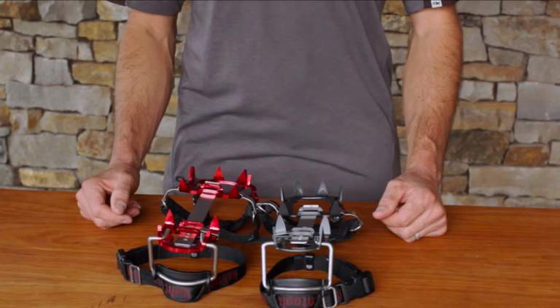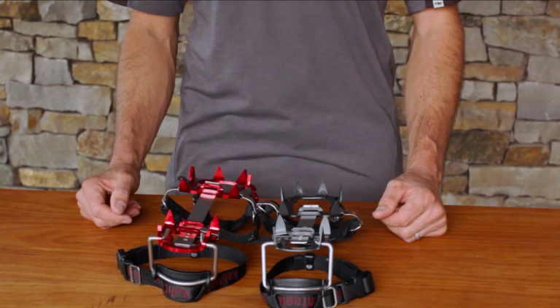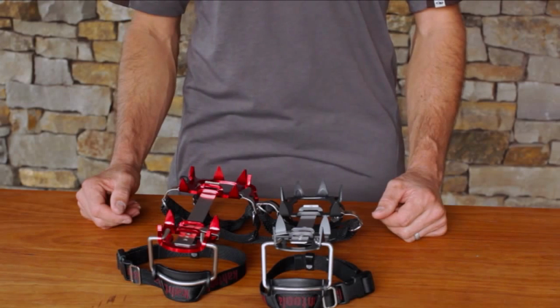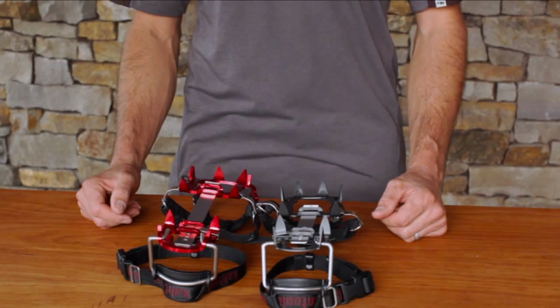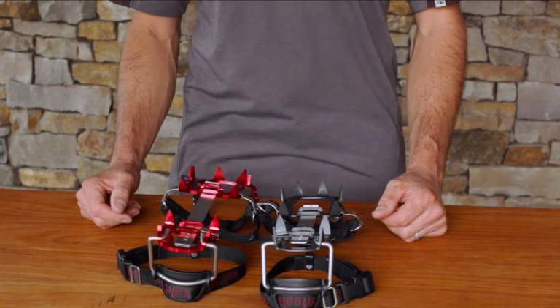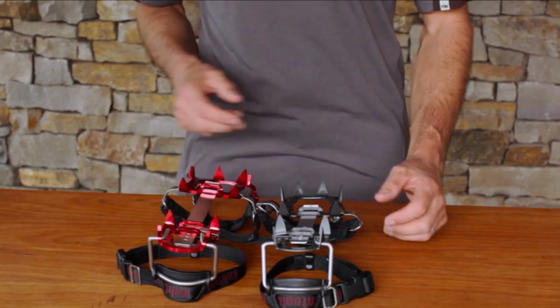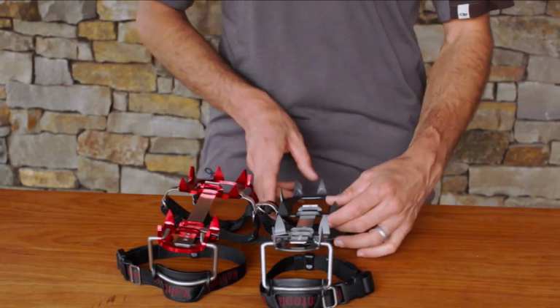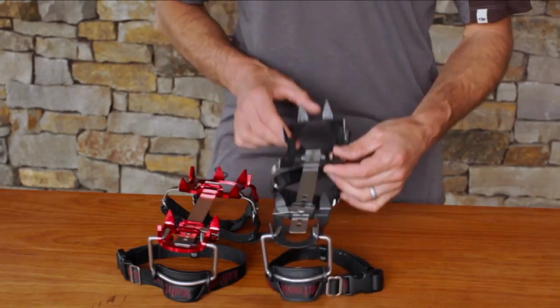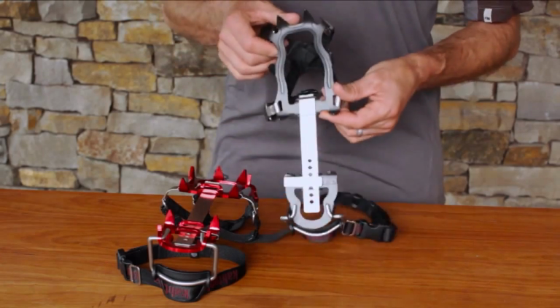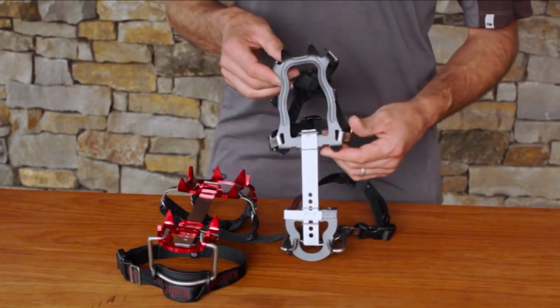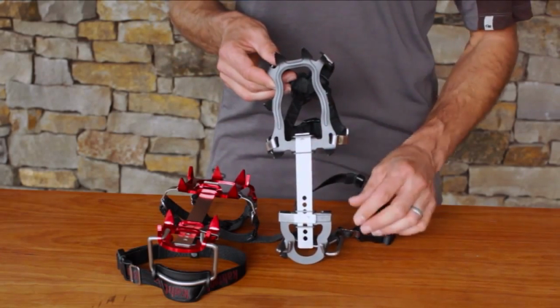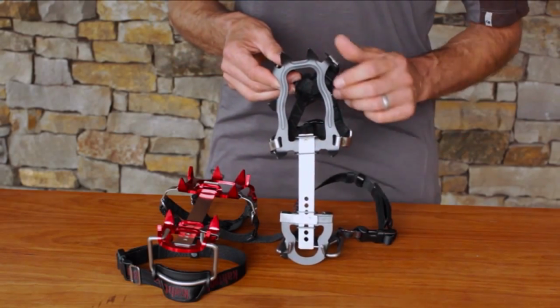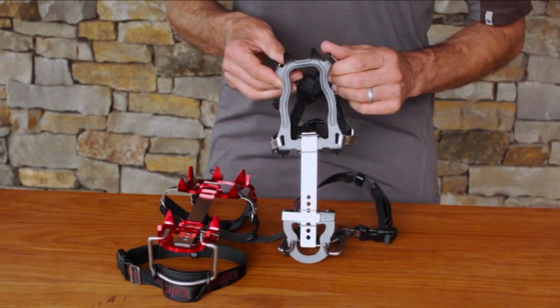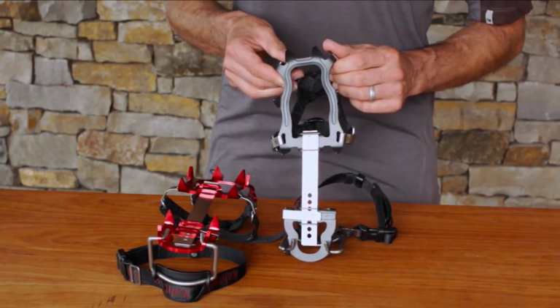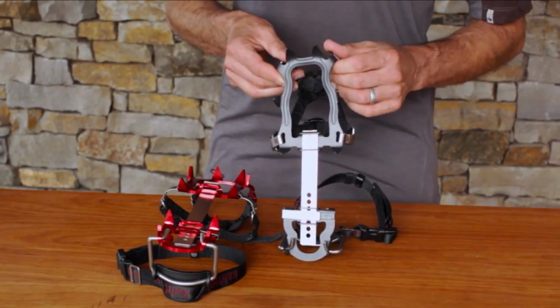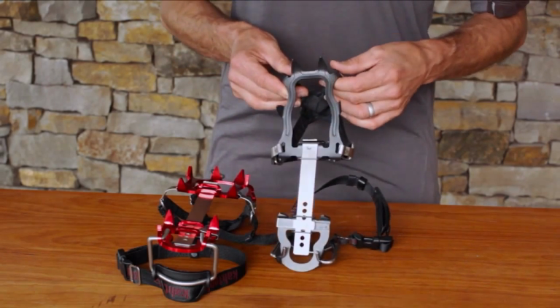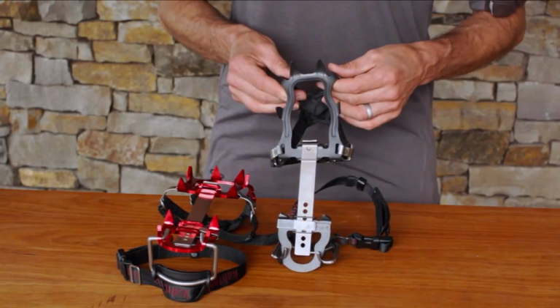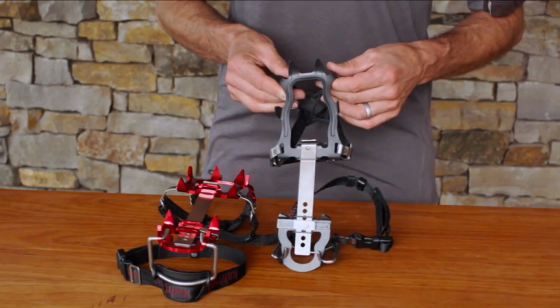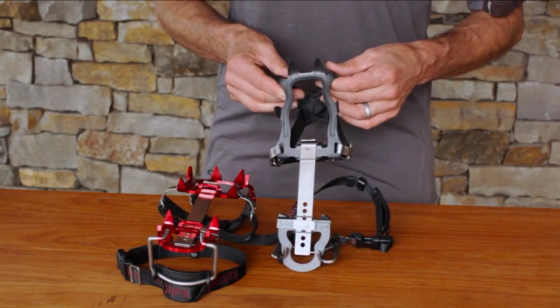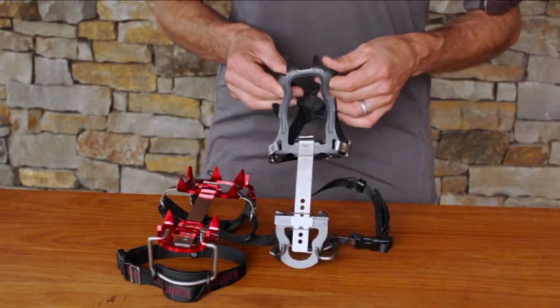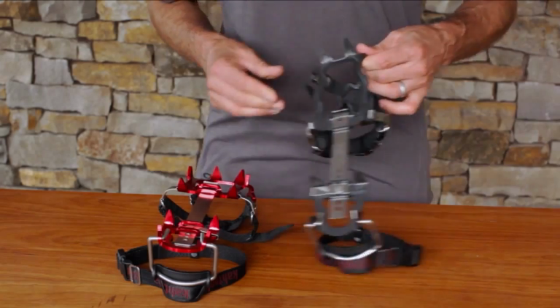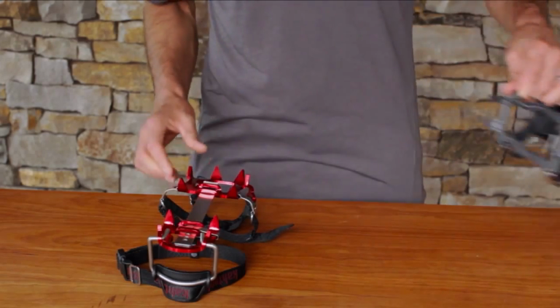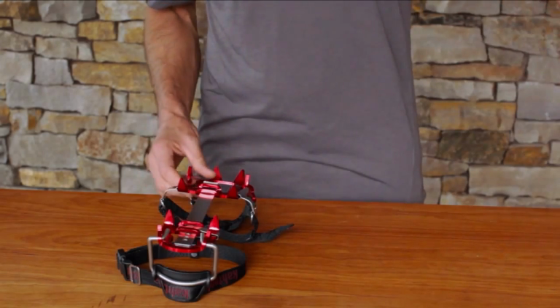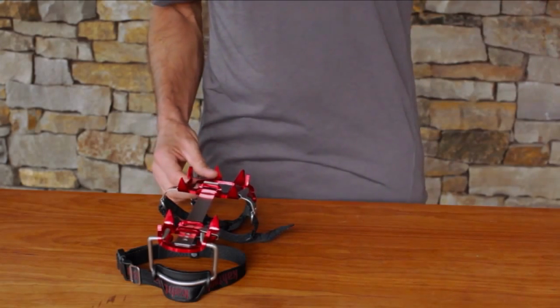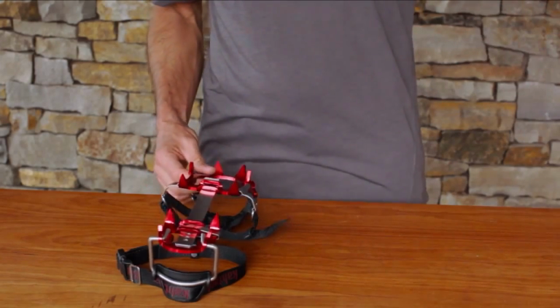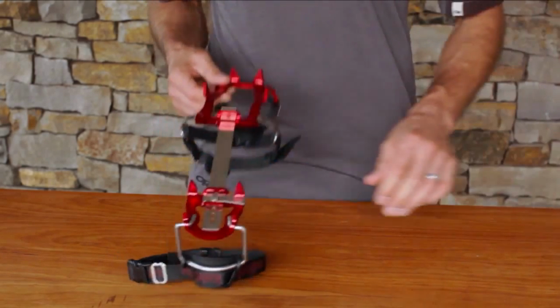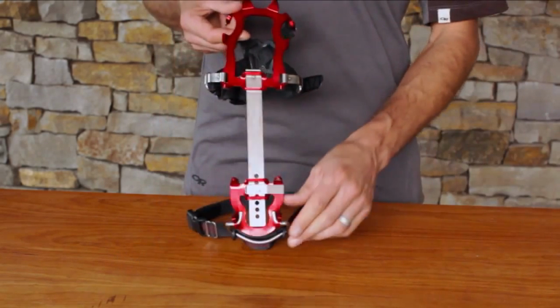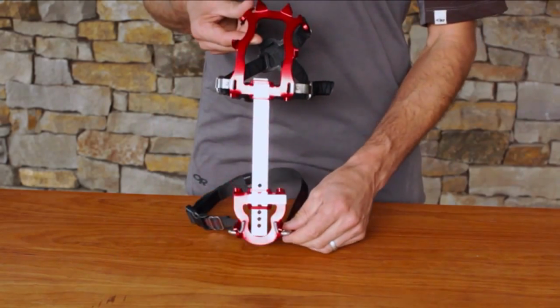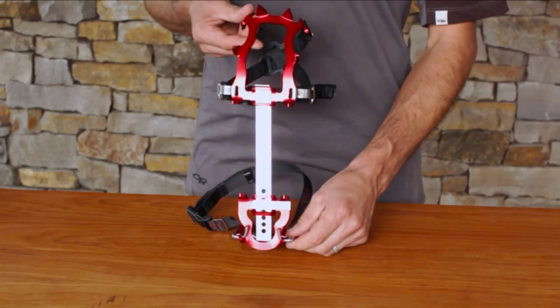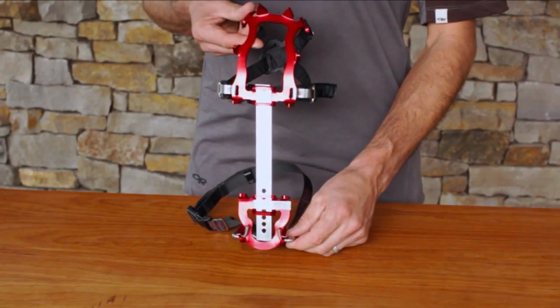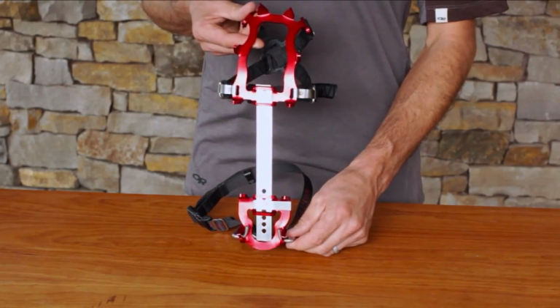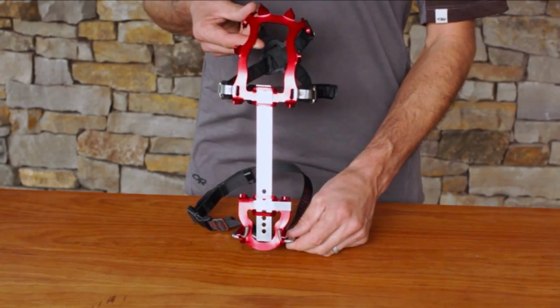To get started, choose the correct size. KTS crampons are available in two sizes: small-medium, fitting approximately a woman's size 5 to a men's 9, and medium-large, fitting a men's 9 to a 14.